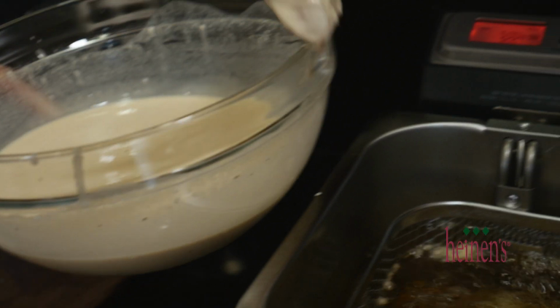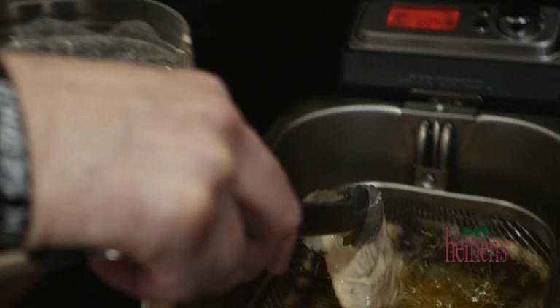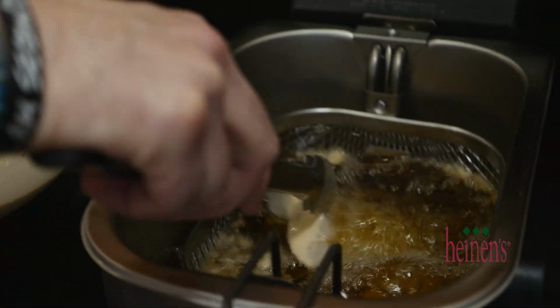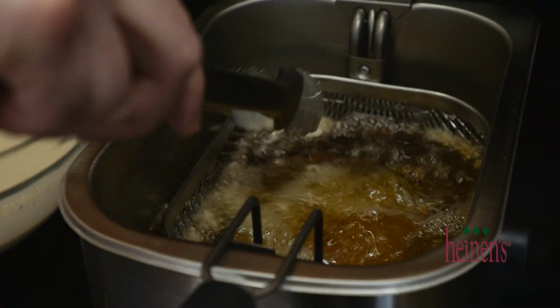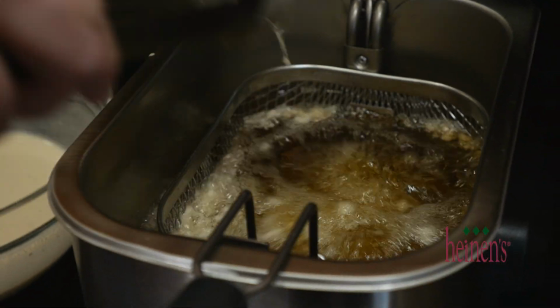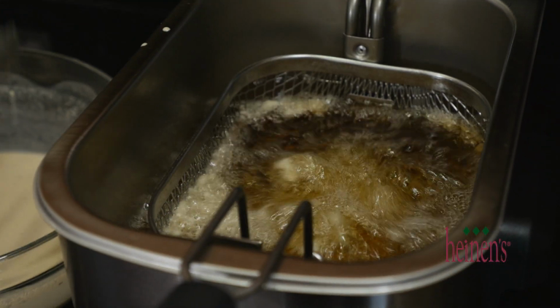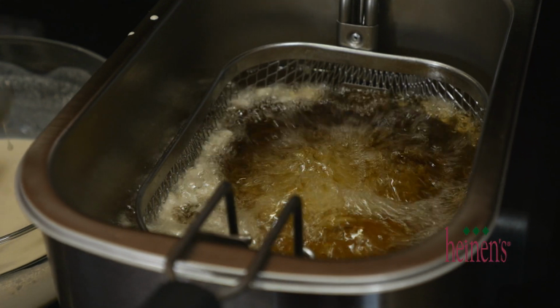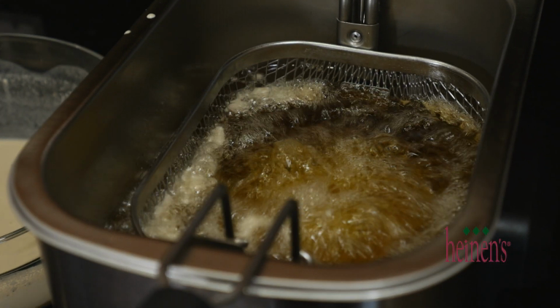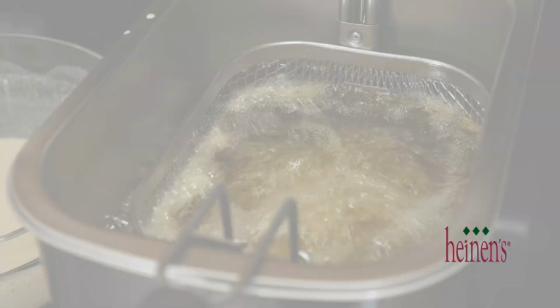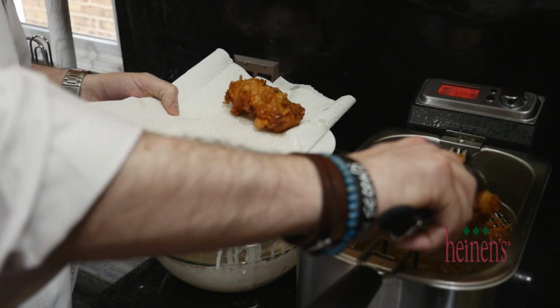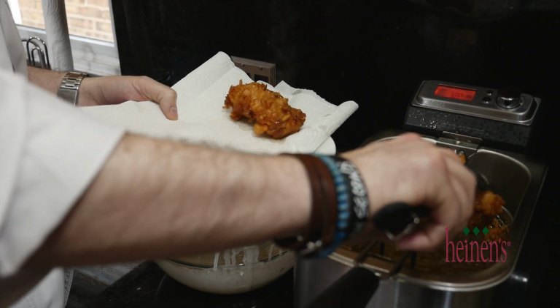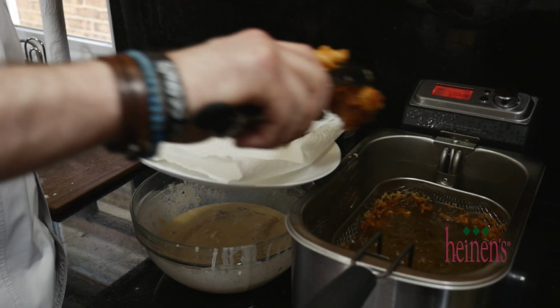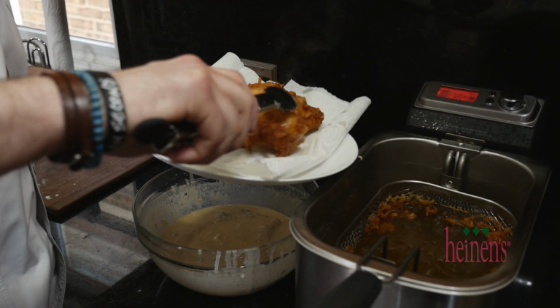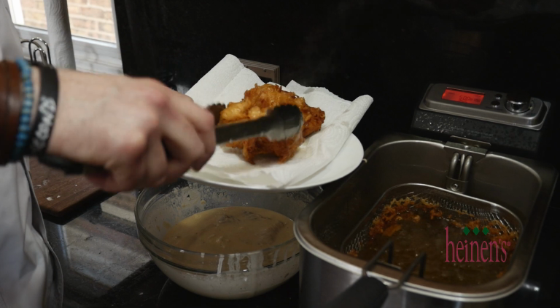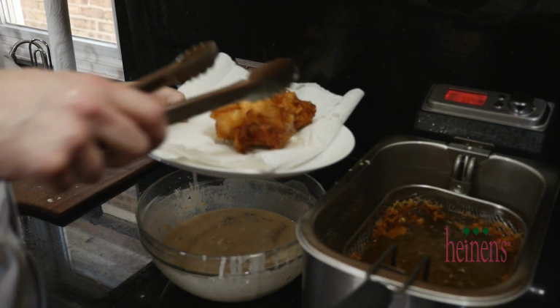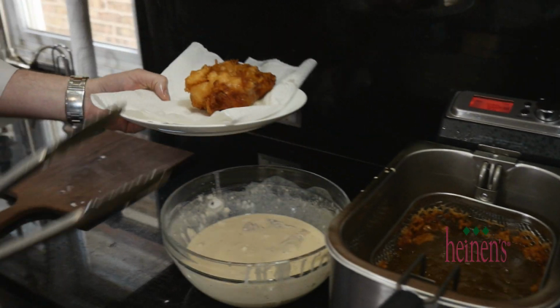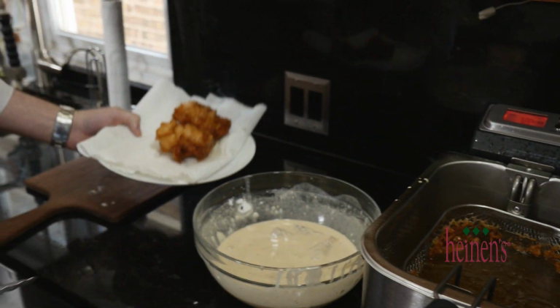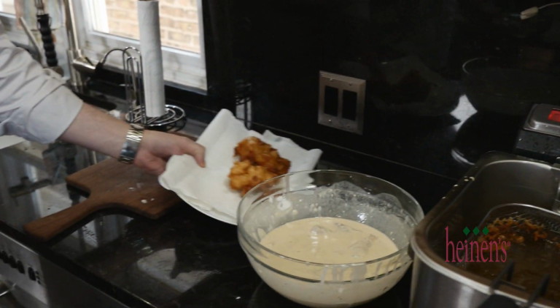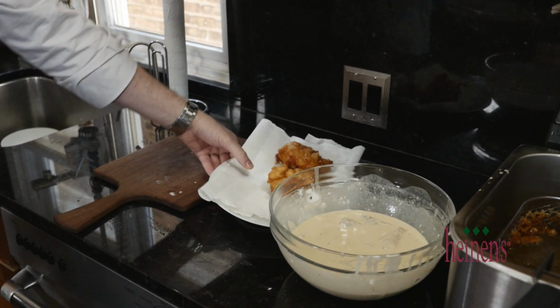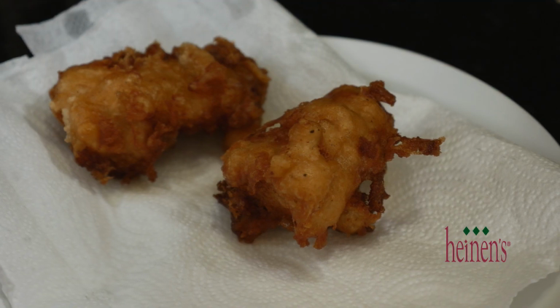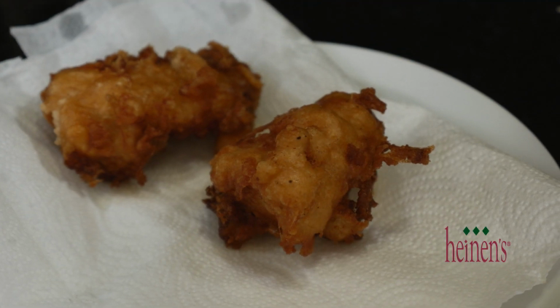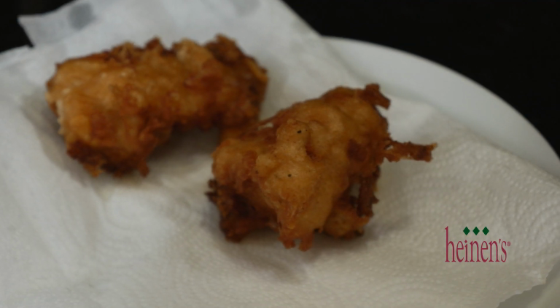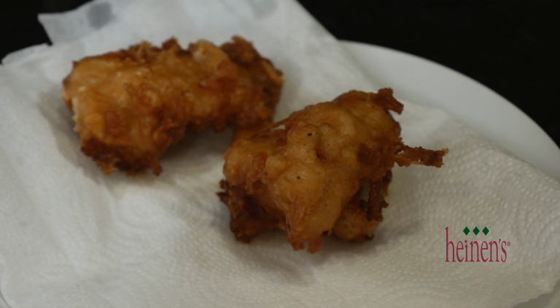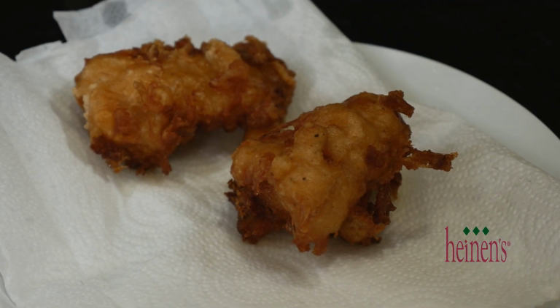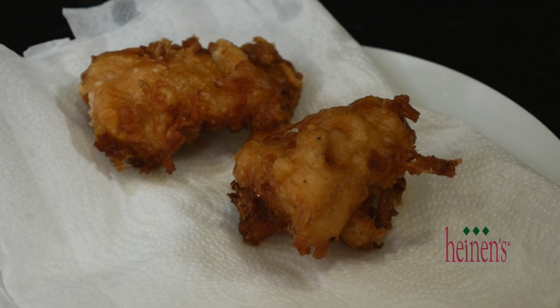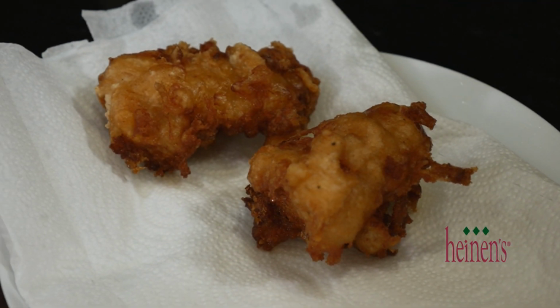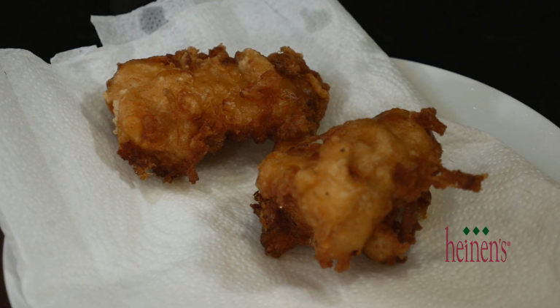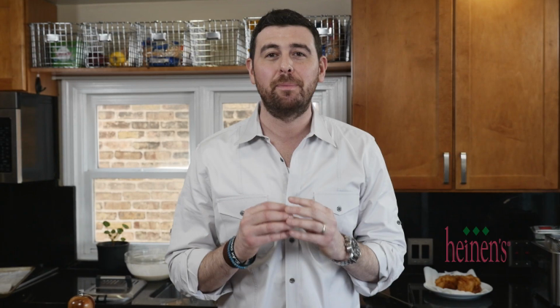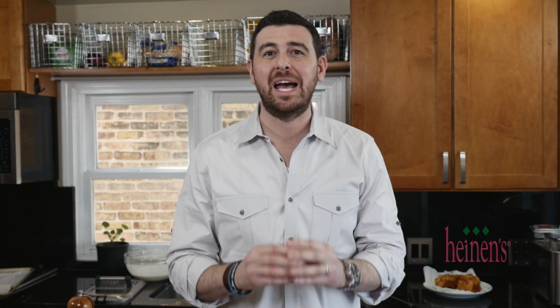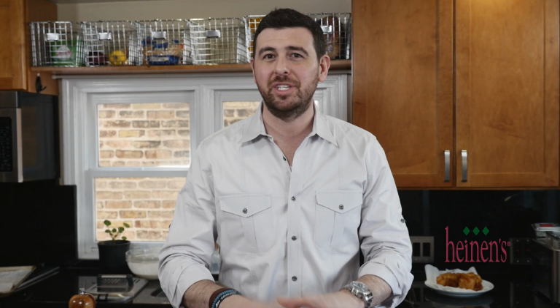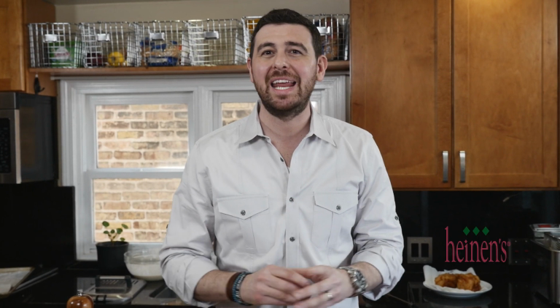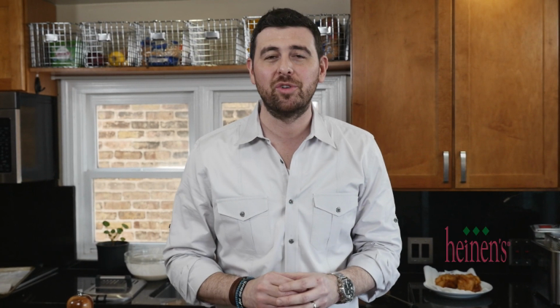The fish is going to cook very quickly, probably between four and six minutes. As soon as it's golden brown with a really nice crust formed around it and cooked throughout, we're gonna set it aside on a plate lined with a paper towel just to drain any grease.